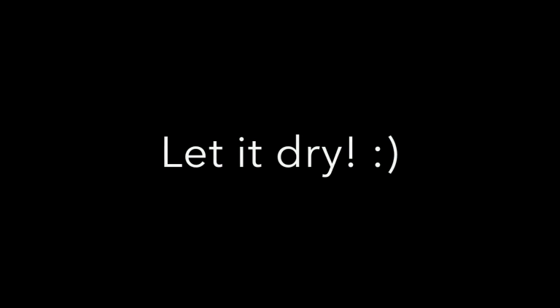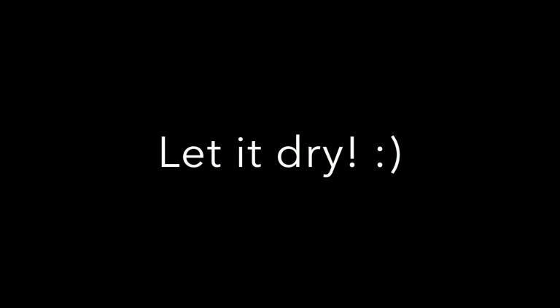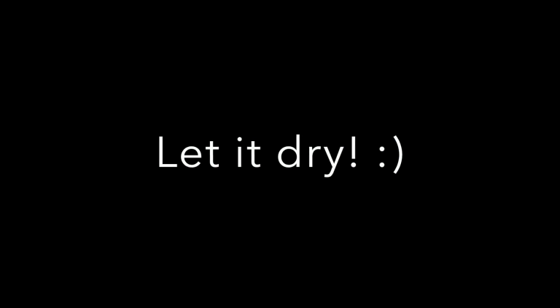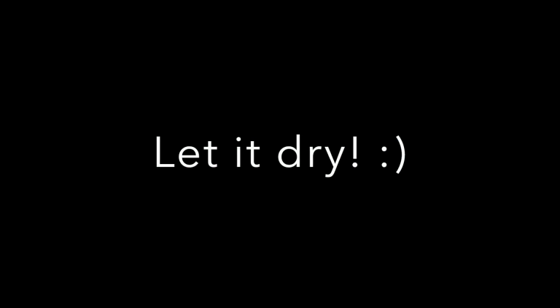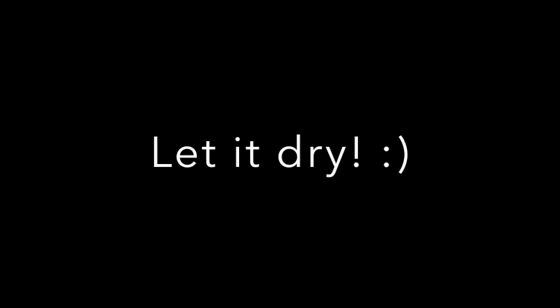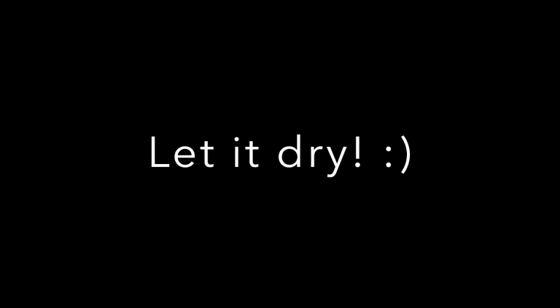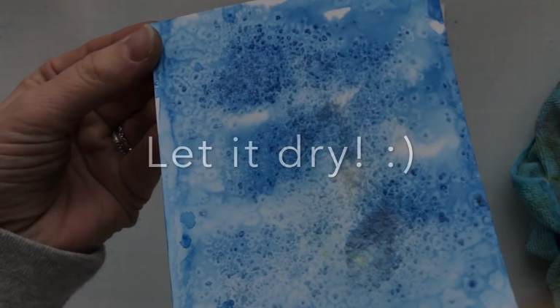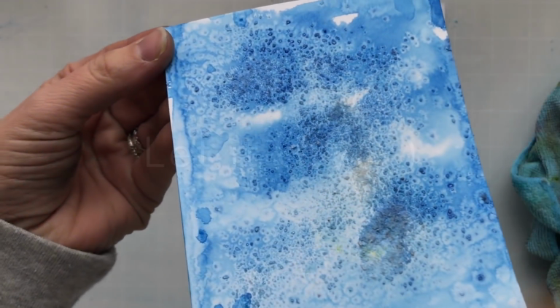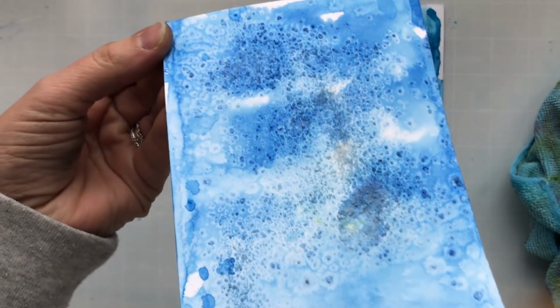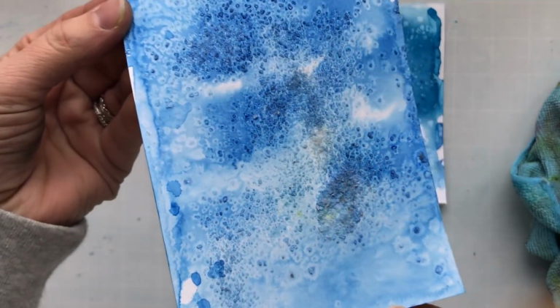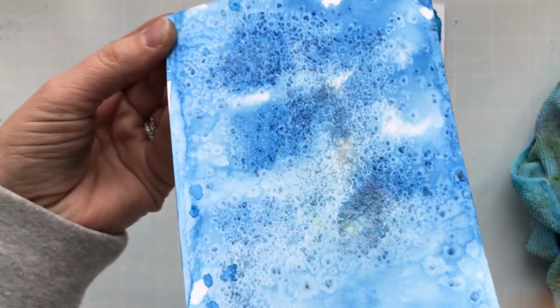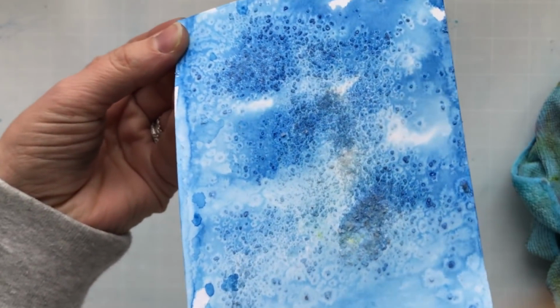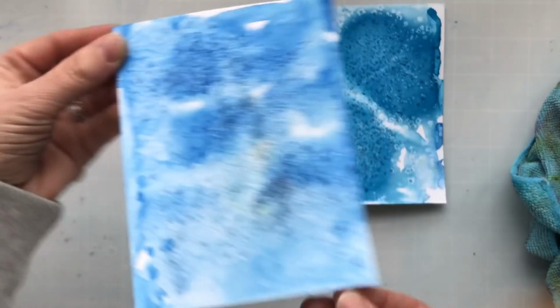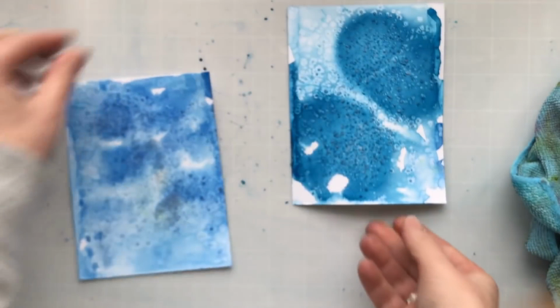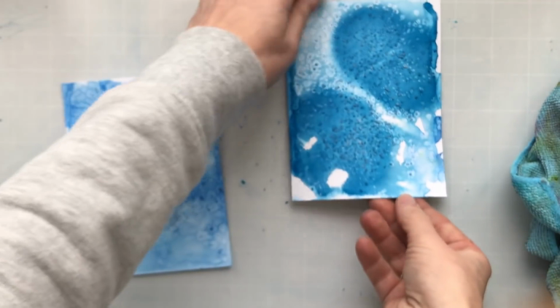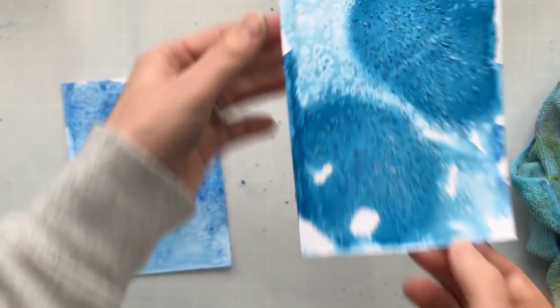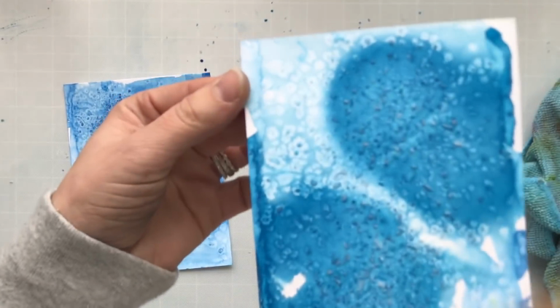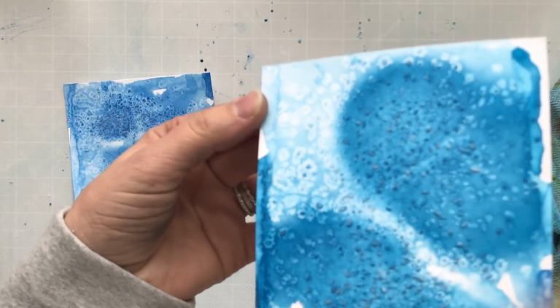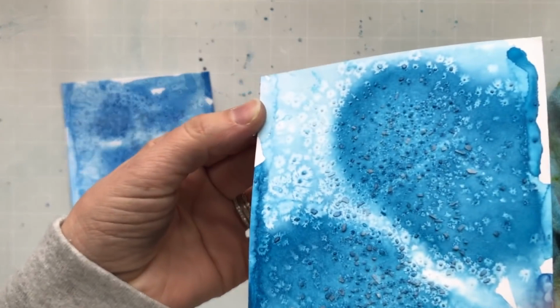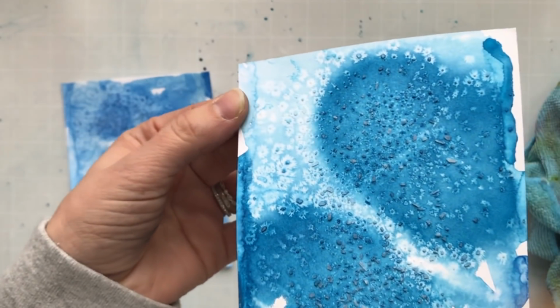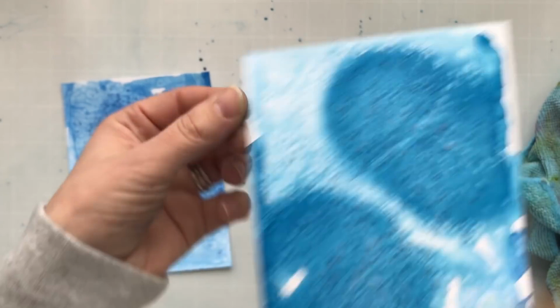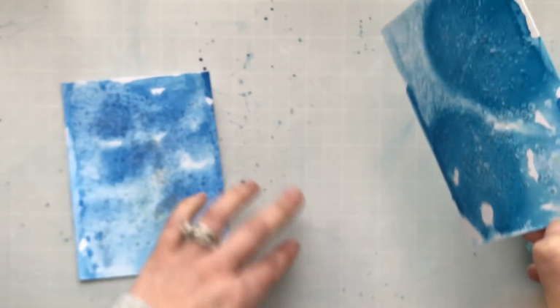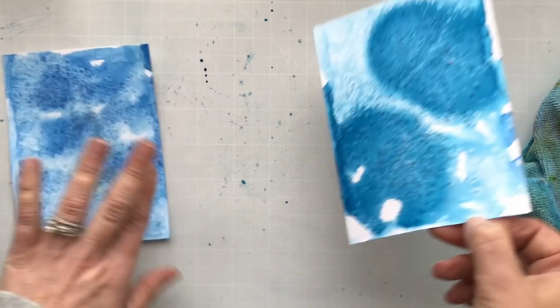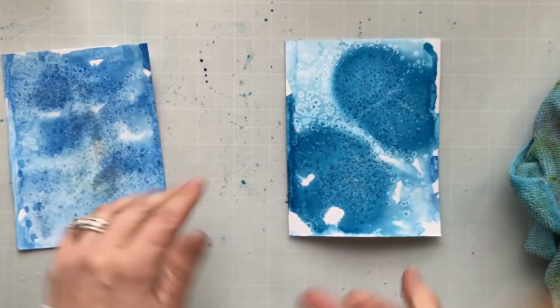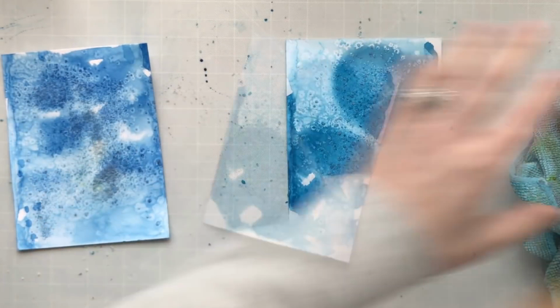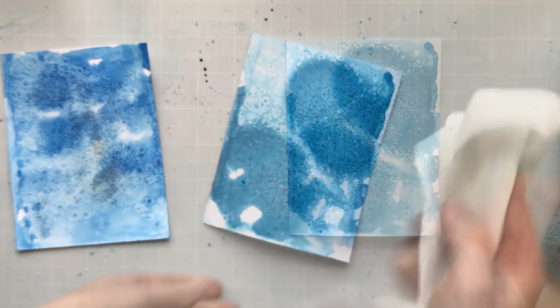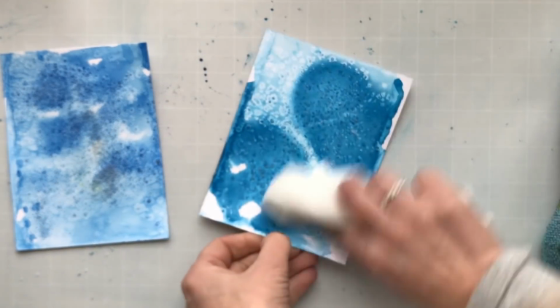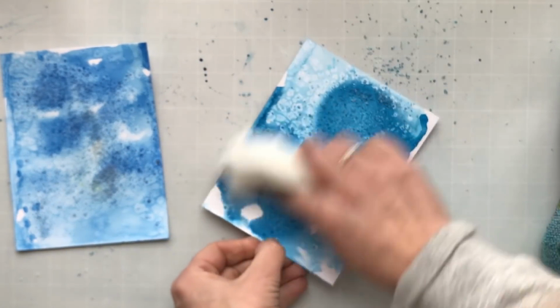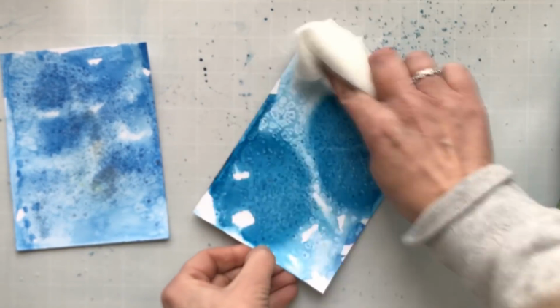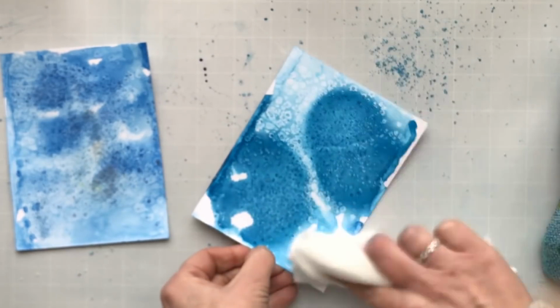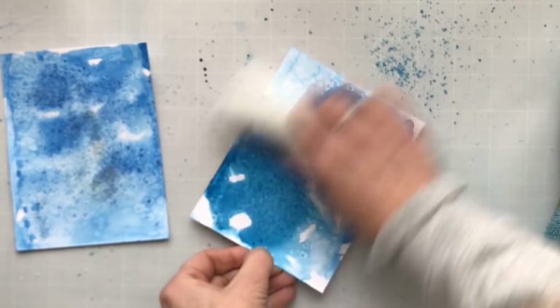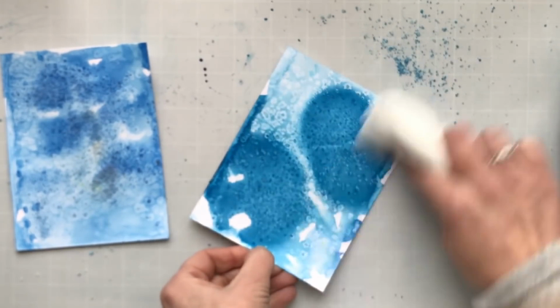Now you're going to go eat a sandwich — whatever — do something, and let it dry. When you come back, you're going to see all this amazing texture, and it's so cool. I'm going to take a paper towel and brush all that salt off.